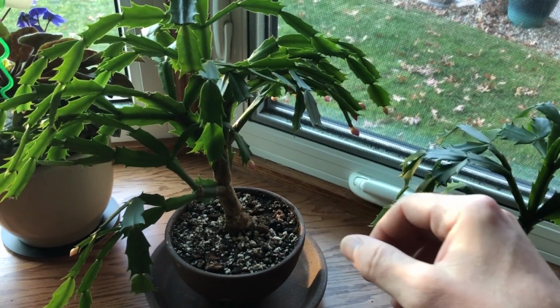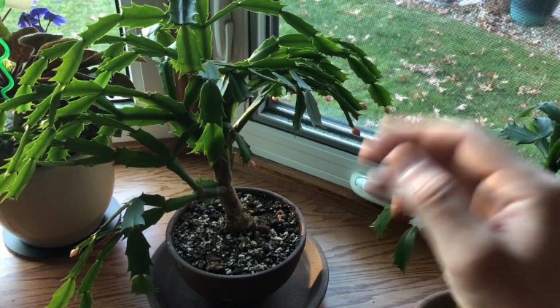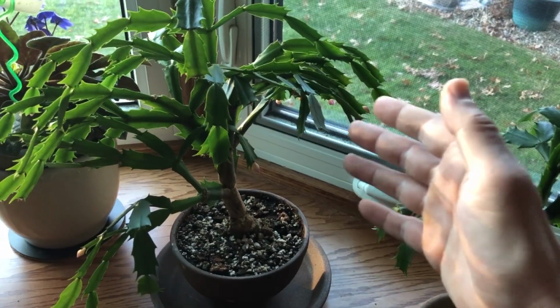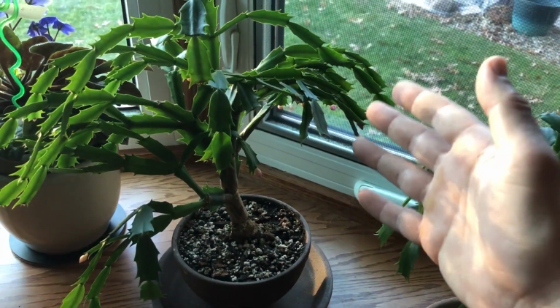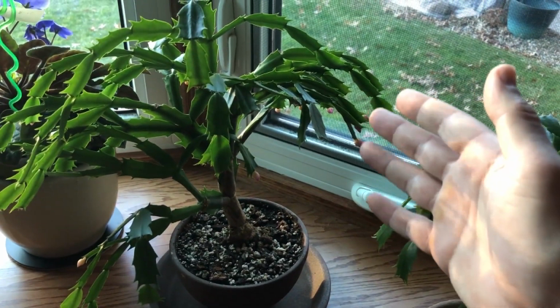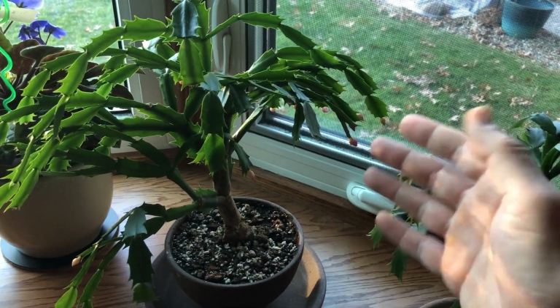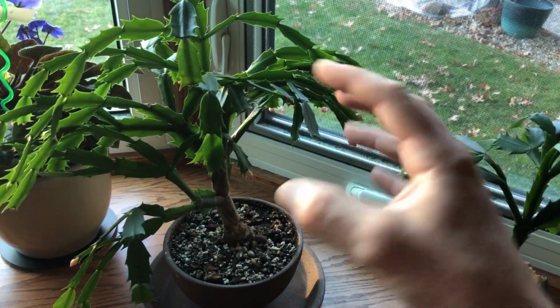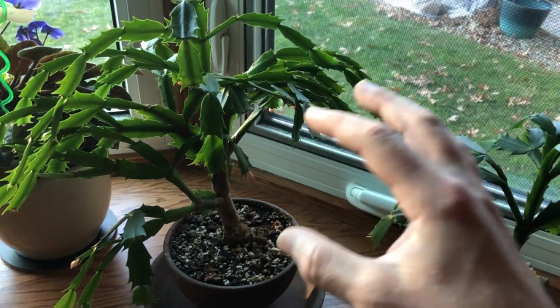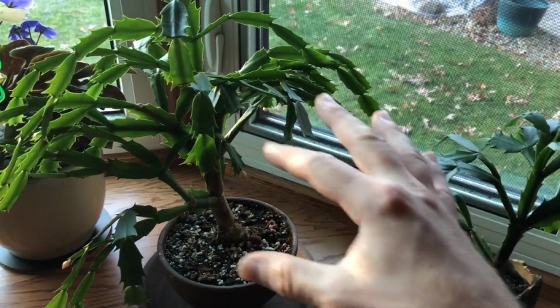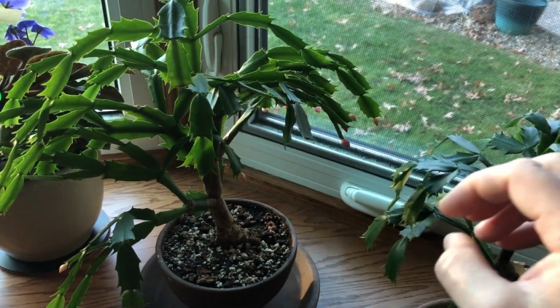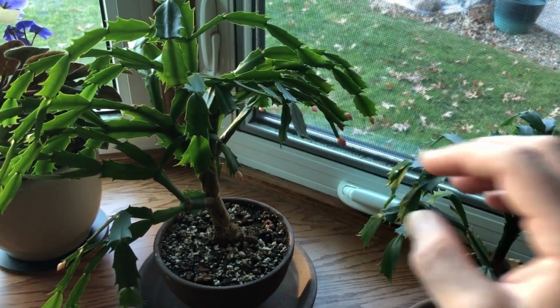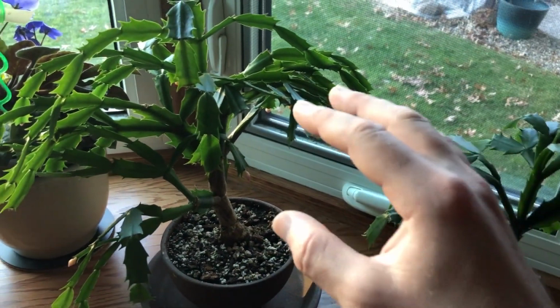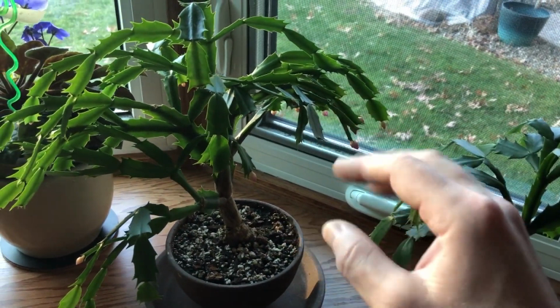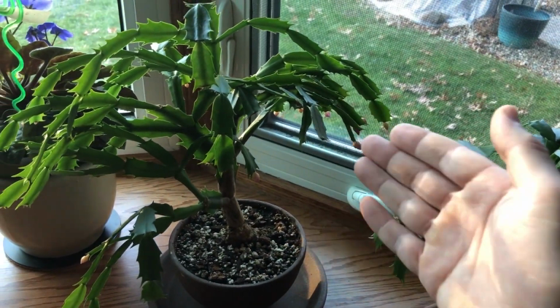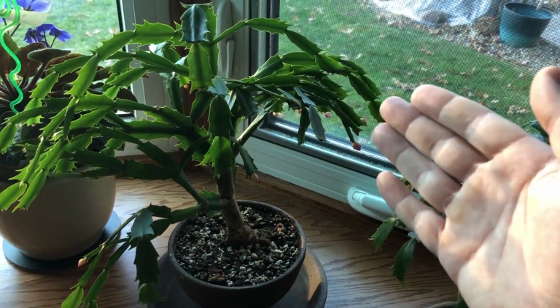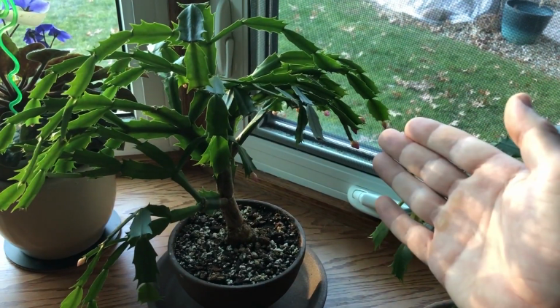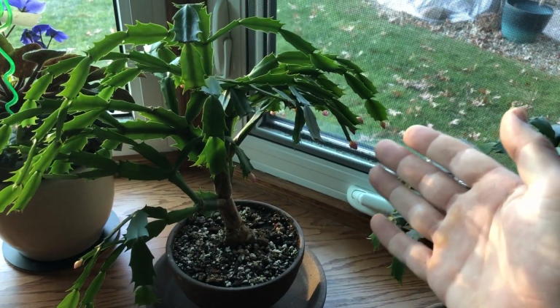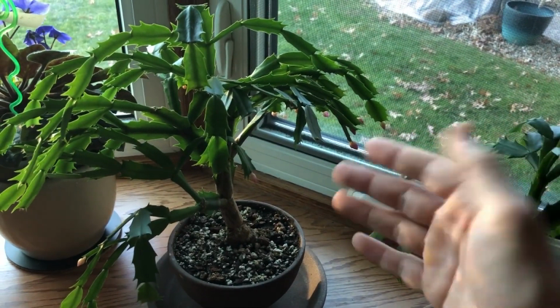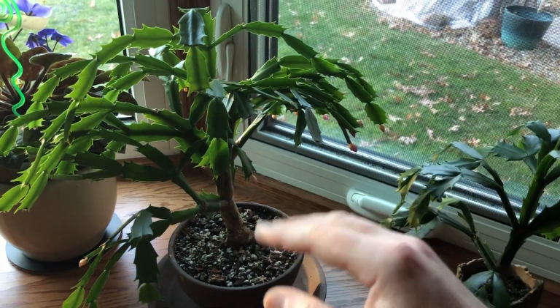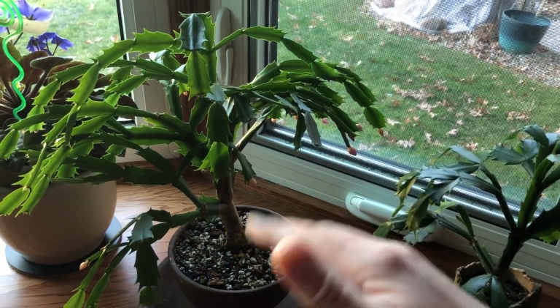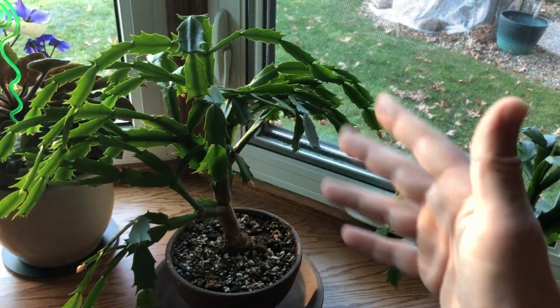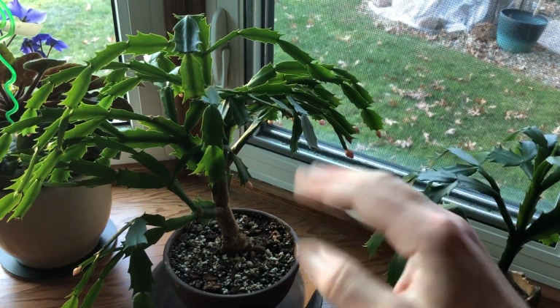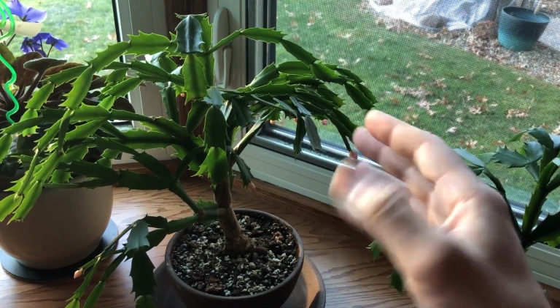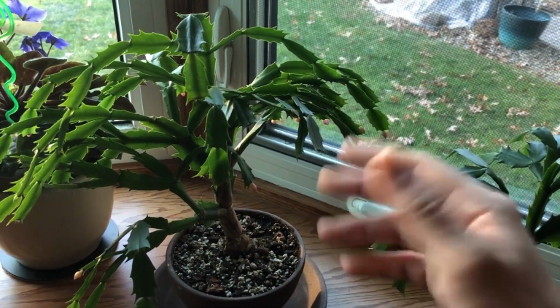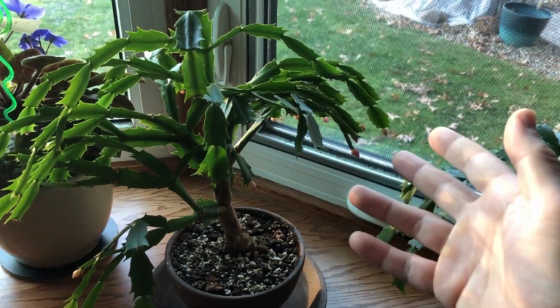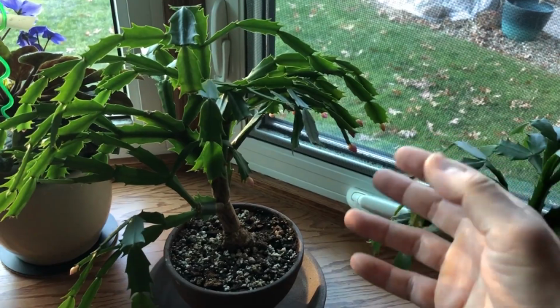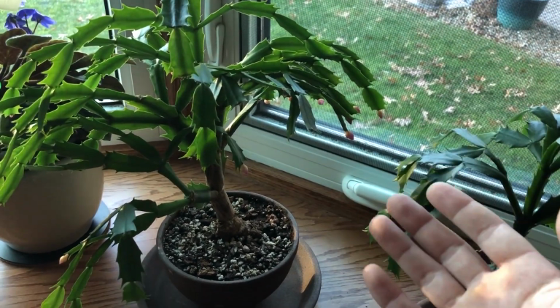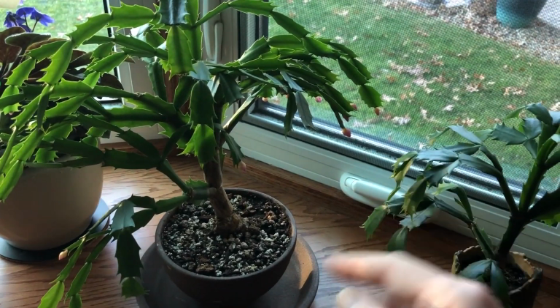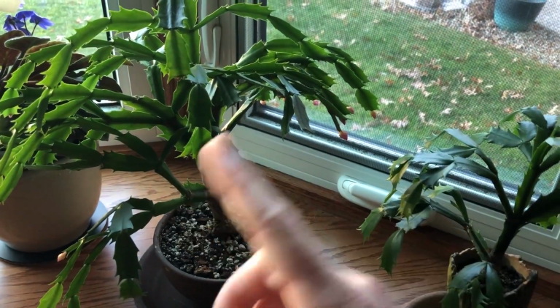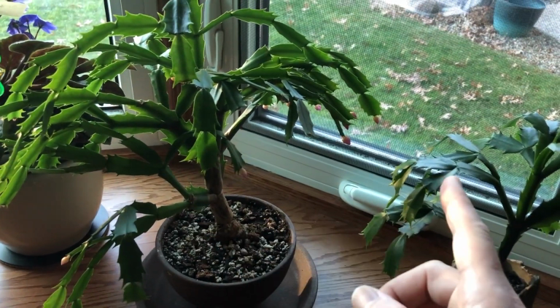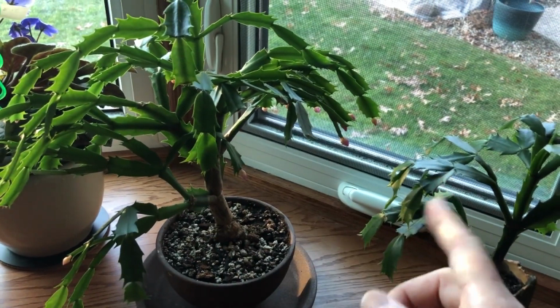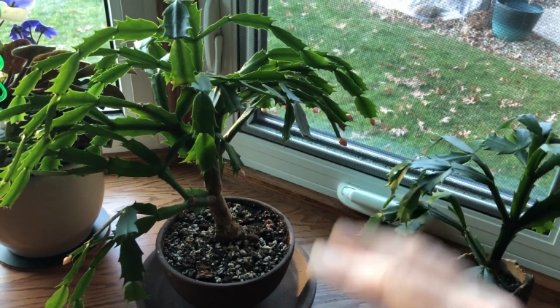That's just because of the daylight hours. As soon as this plant gets 12 hours of darkness, it will start to flower. Typically it flowers for about a month, month and a half or so, and then it stops. So now we're going to get back into the video.